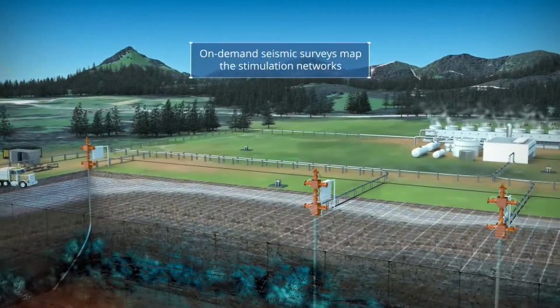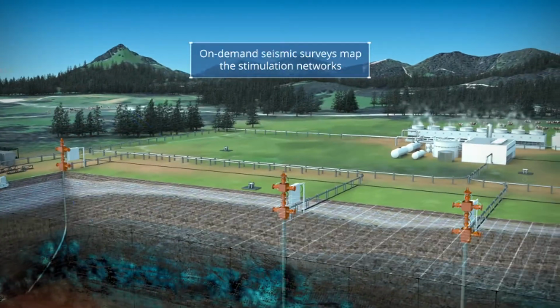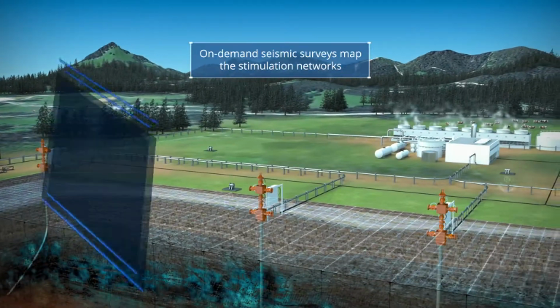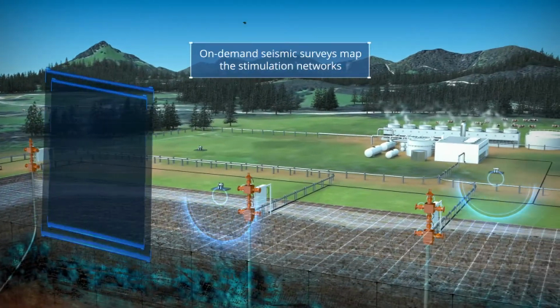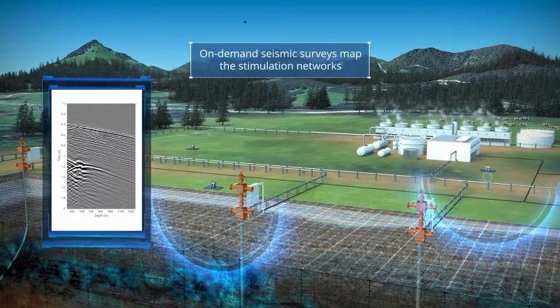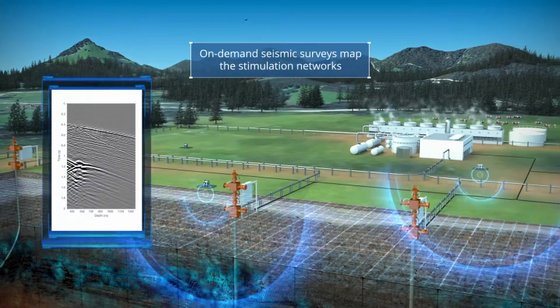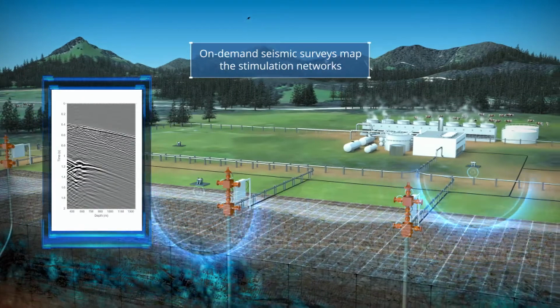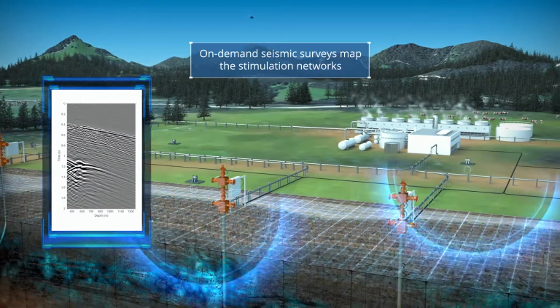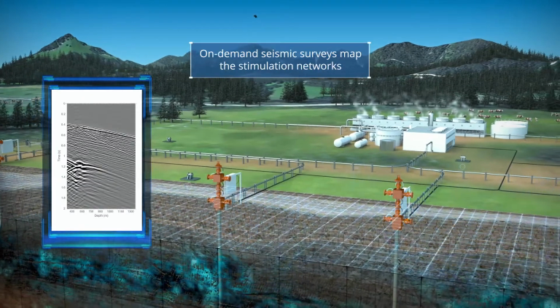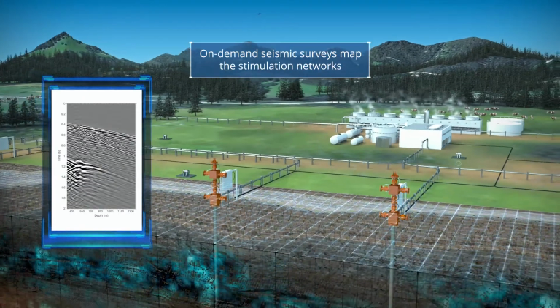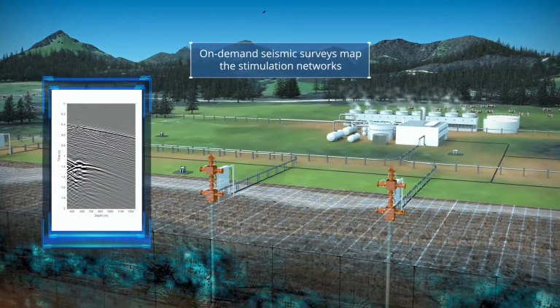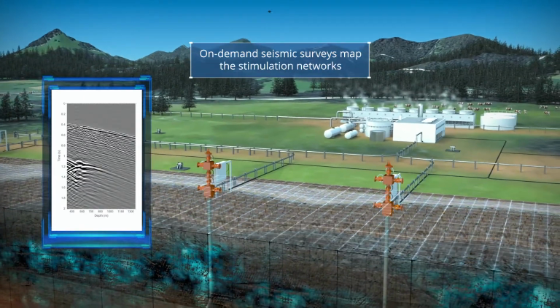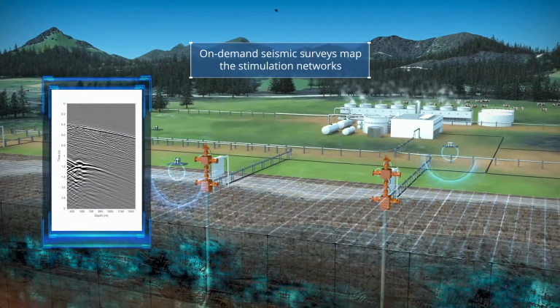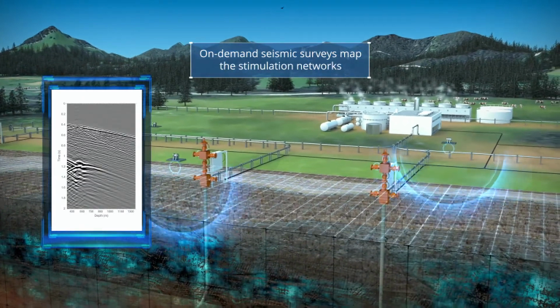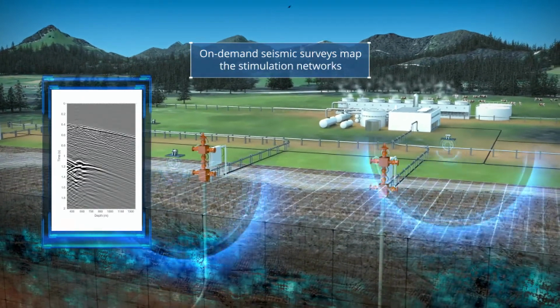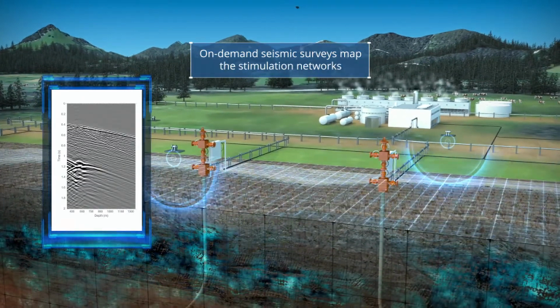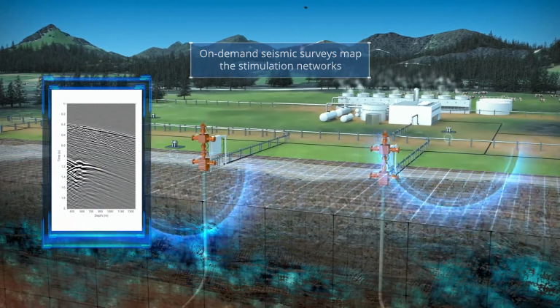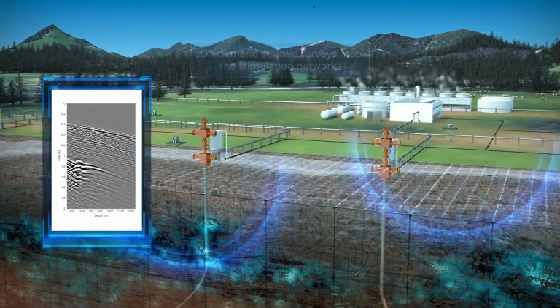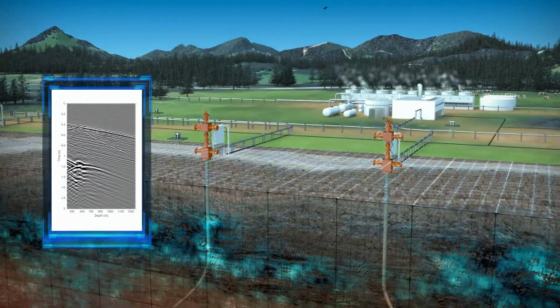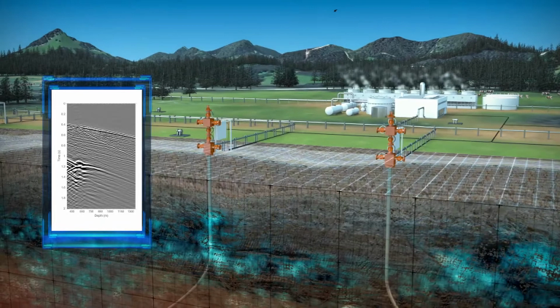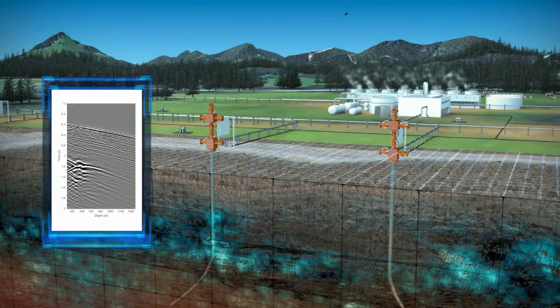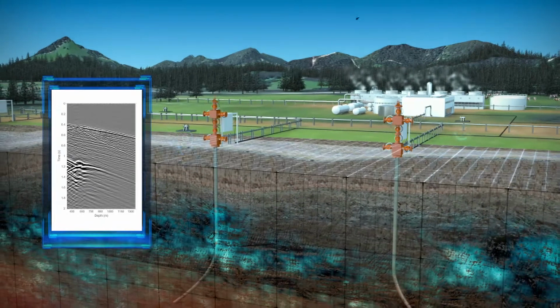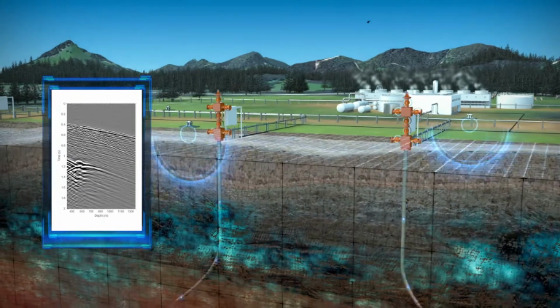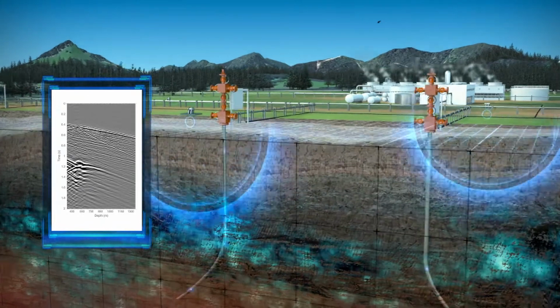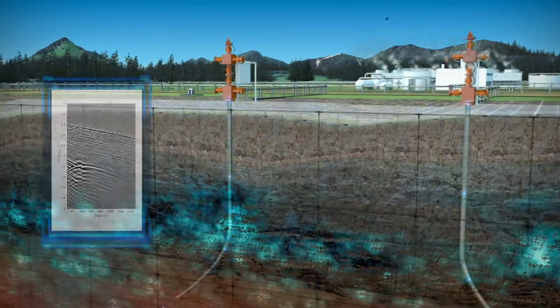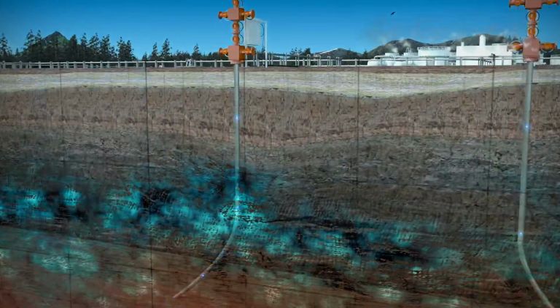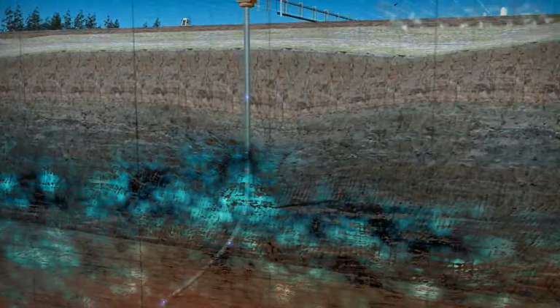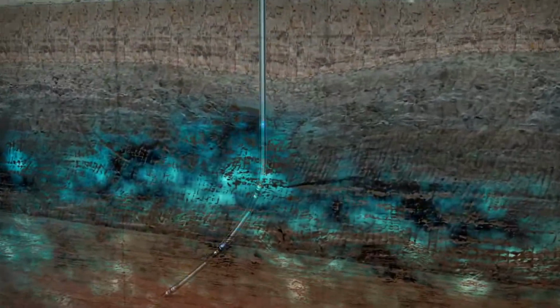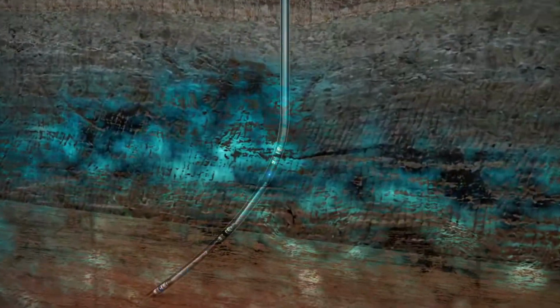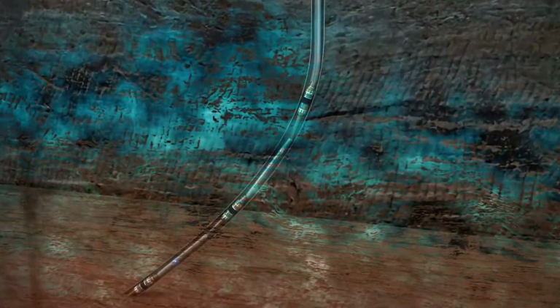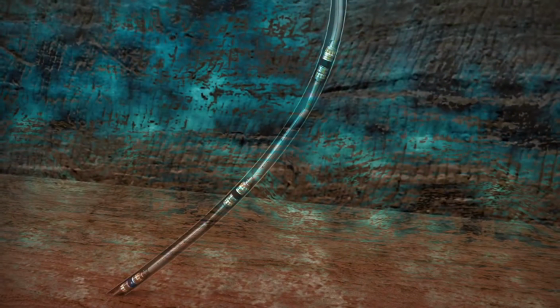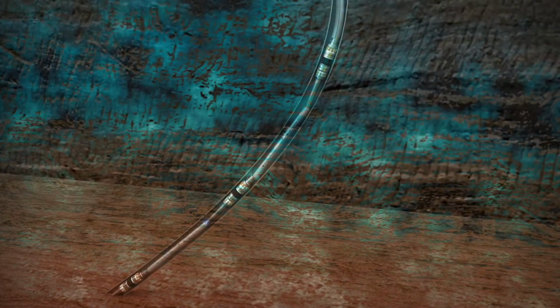Seismic surveys are carried out with minimal effort due to the system's high dynamic range, and provide accurate information on reservoir stimulation with minimal environmental impact.